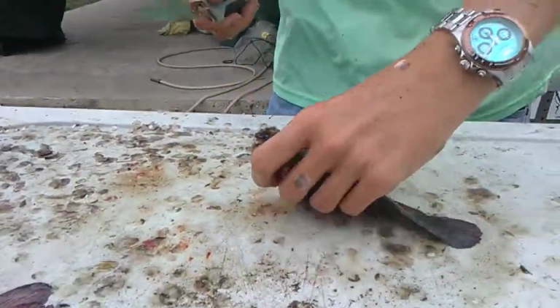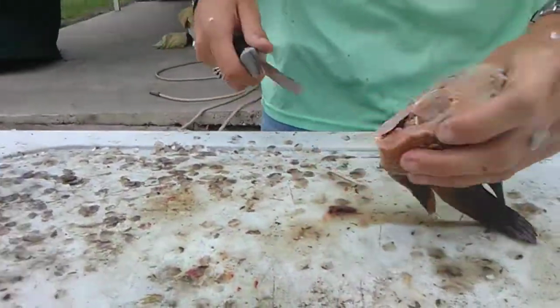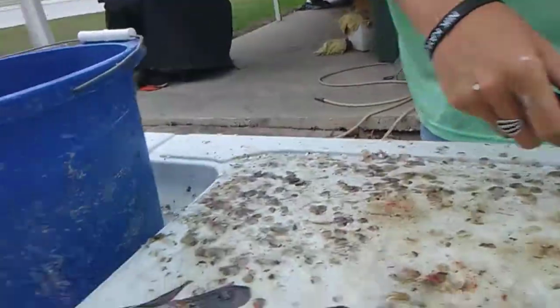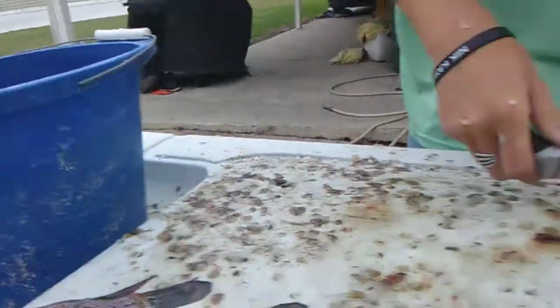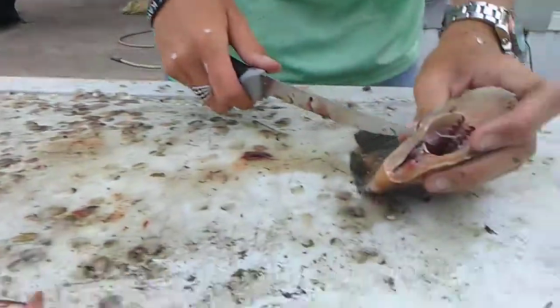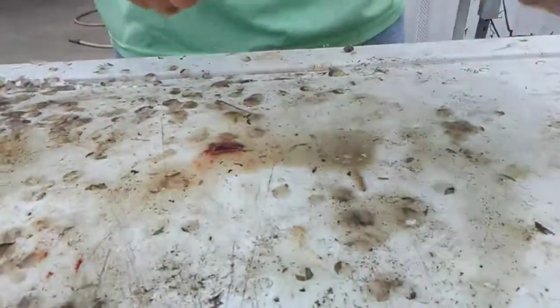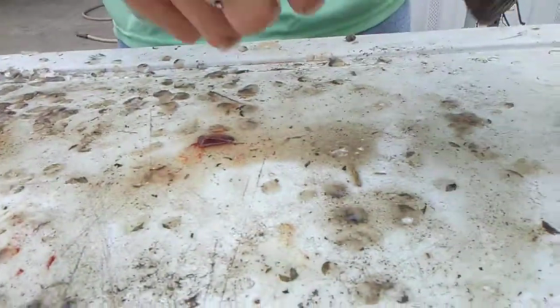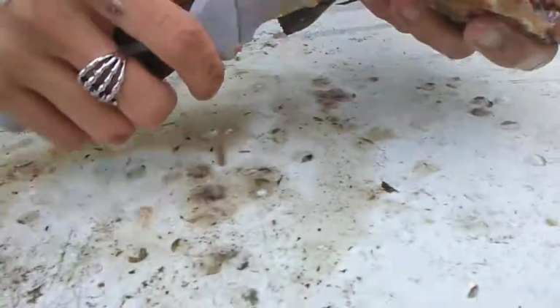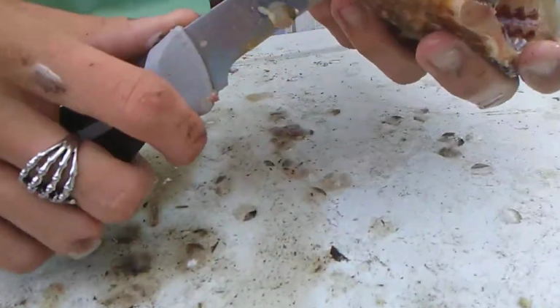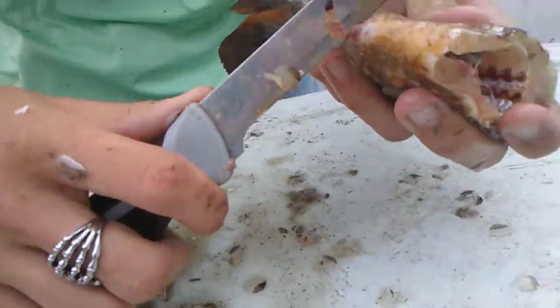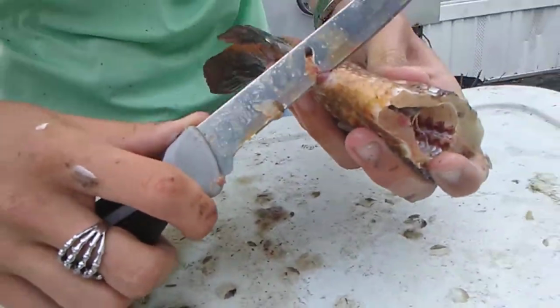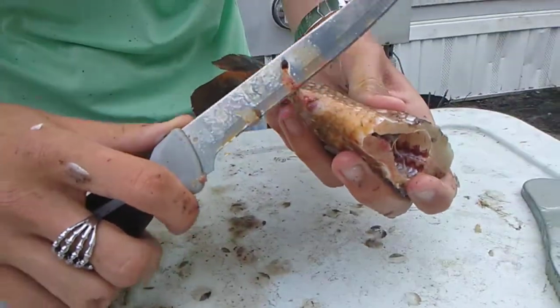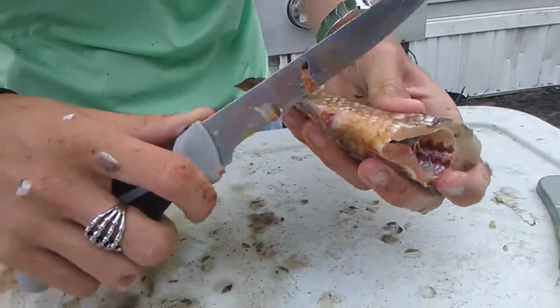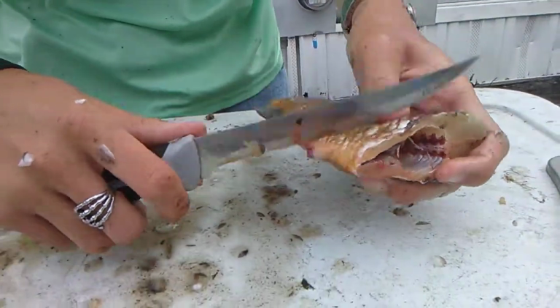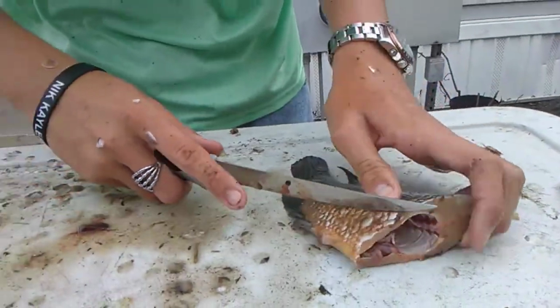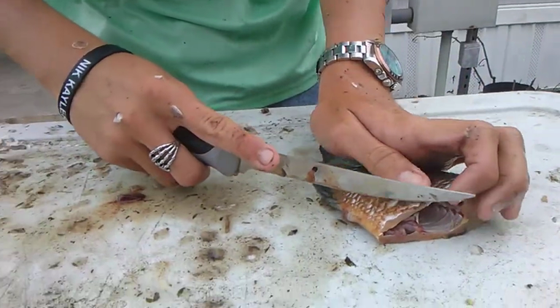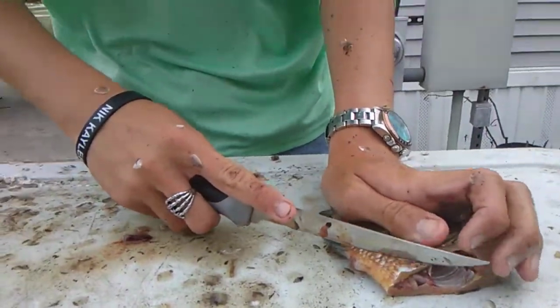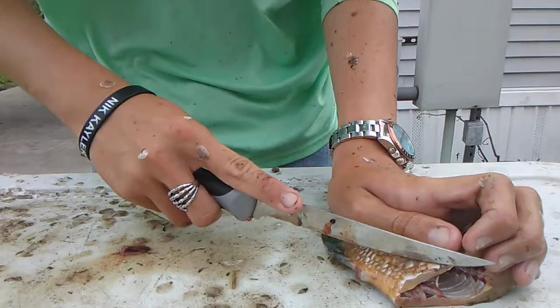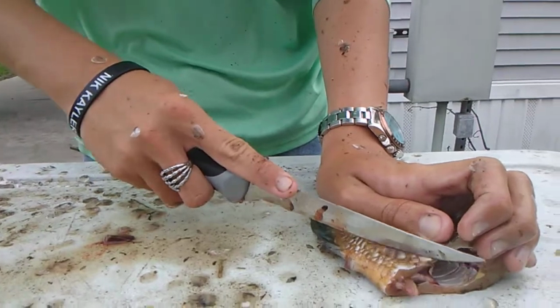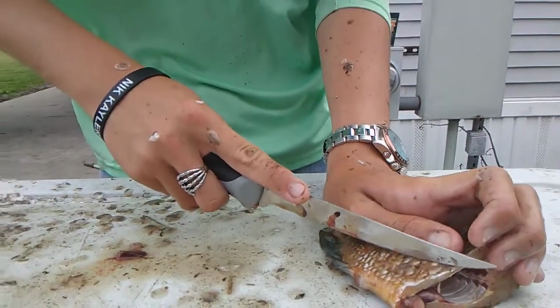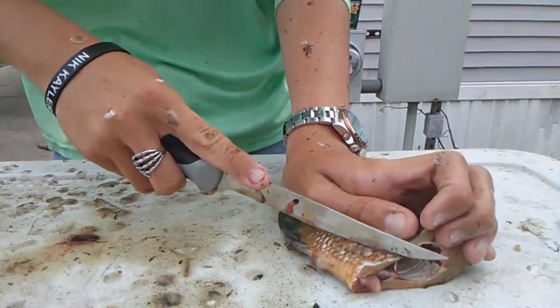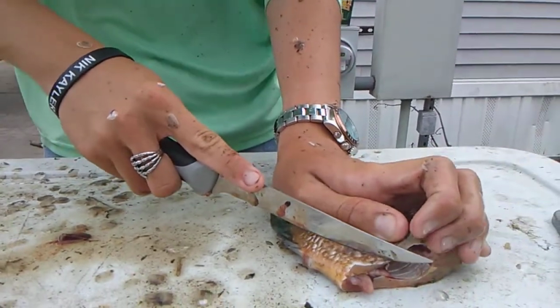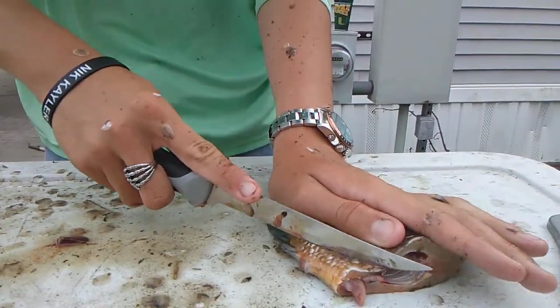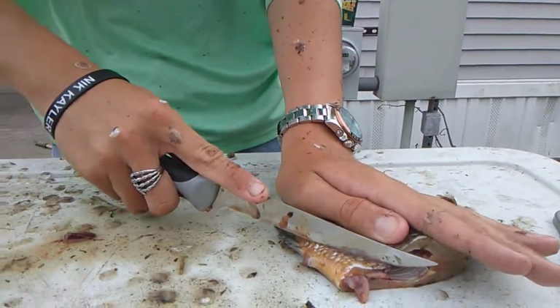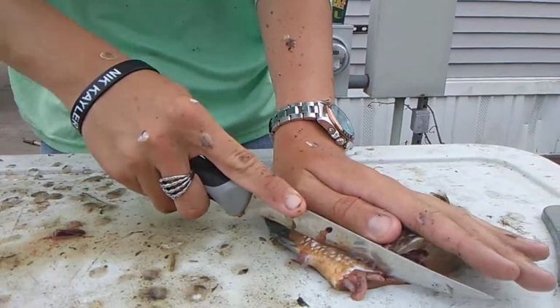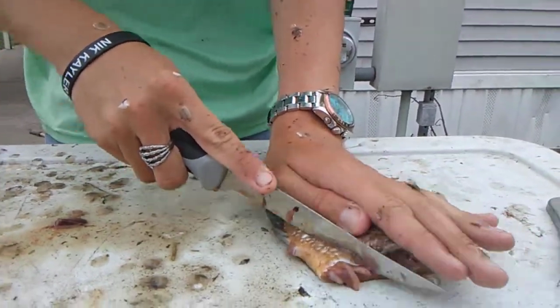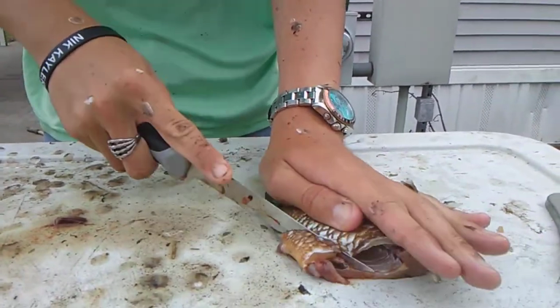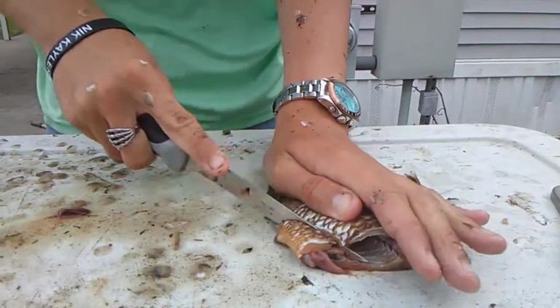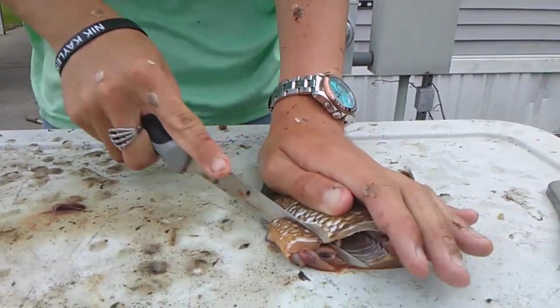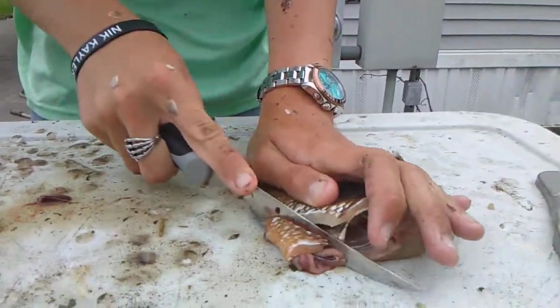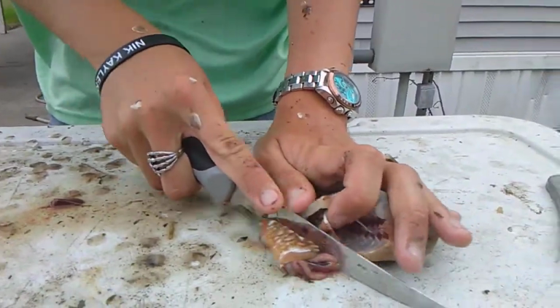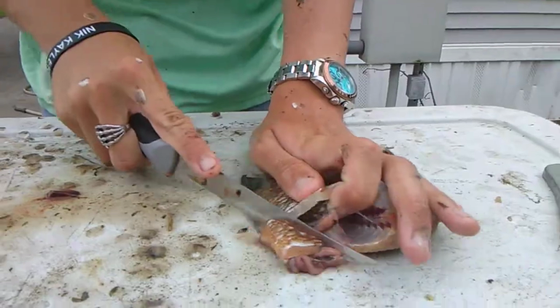Then you got the guts right here. You see that right there — that's called the butthole. So we're going to cut from right here to right there, where we don't feel any ribs, and that's going to get all the guts out.